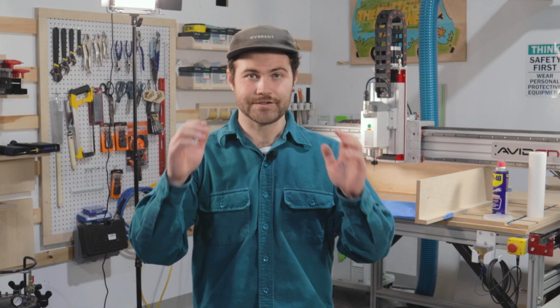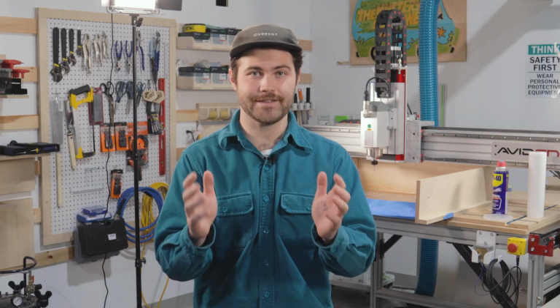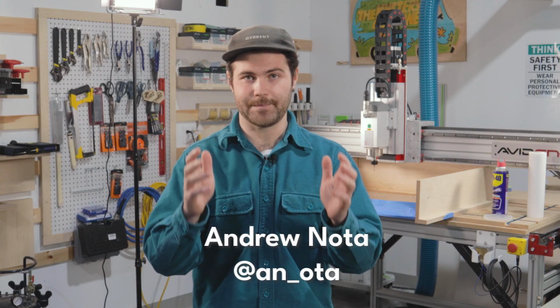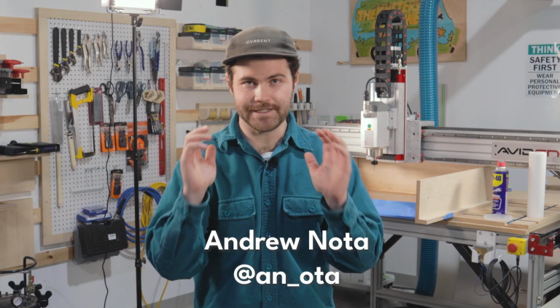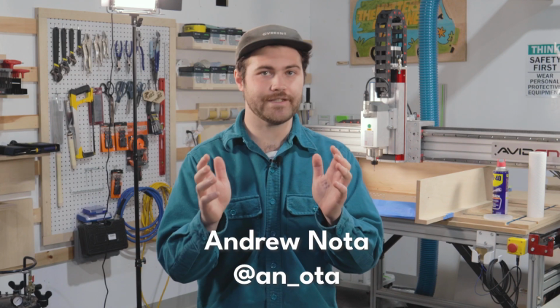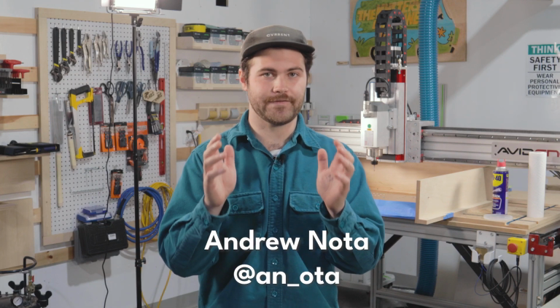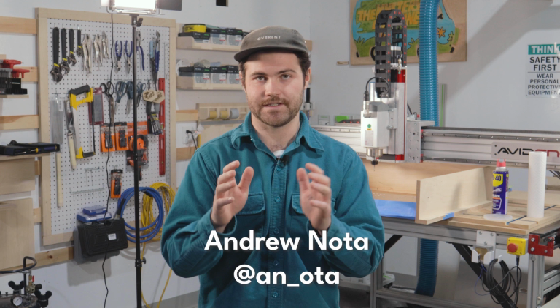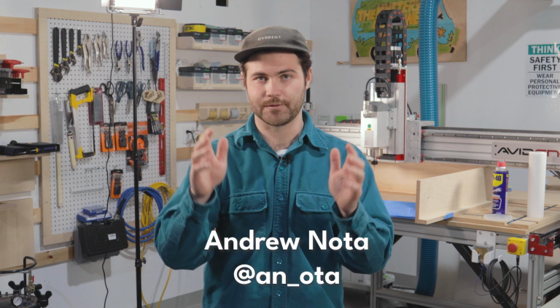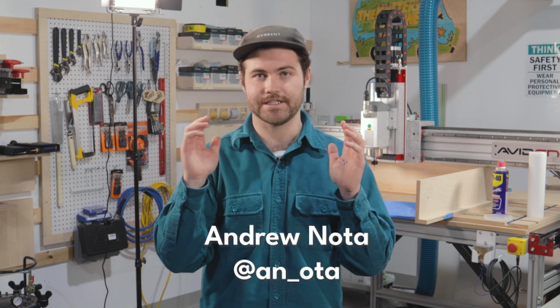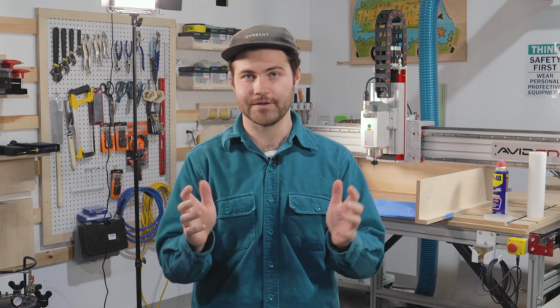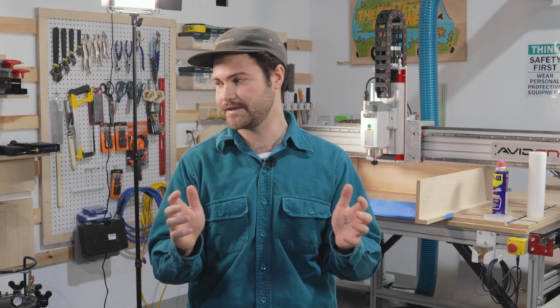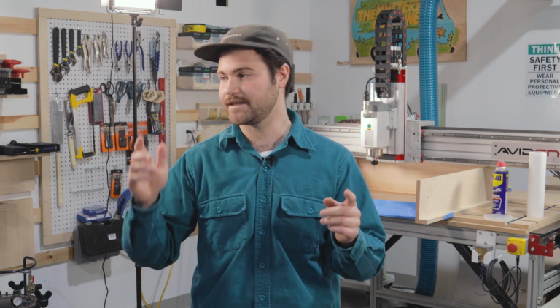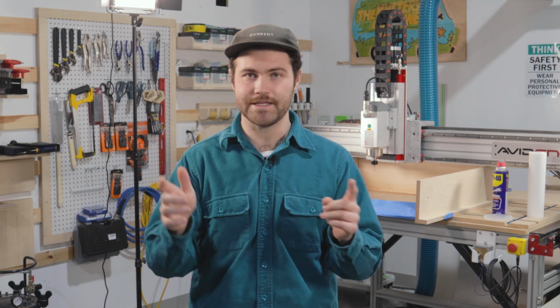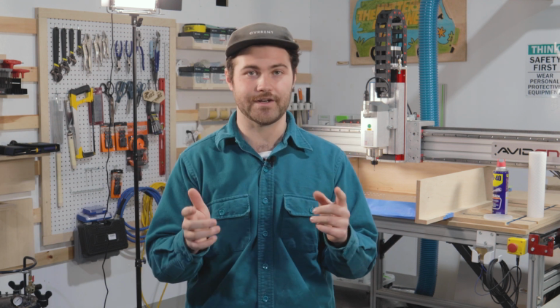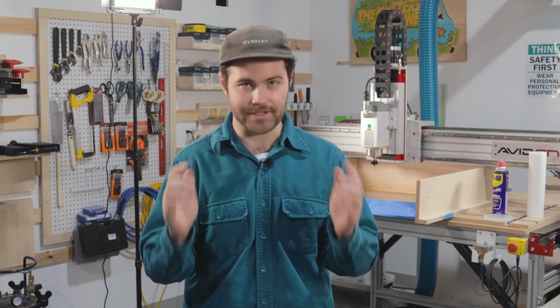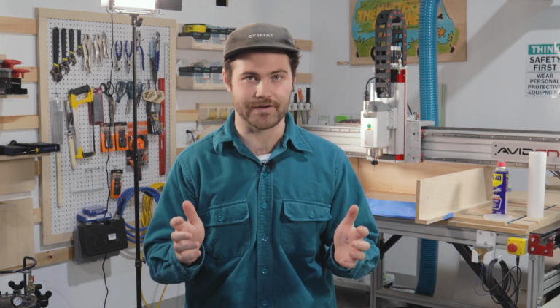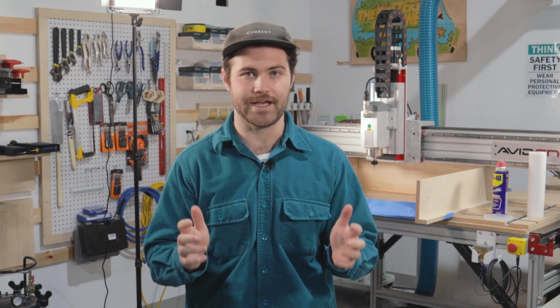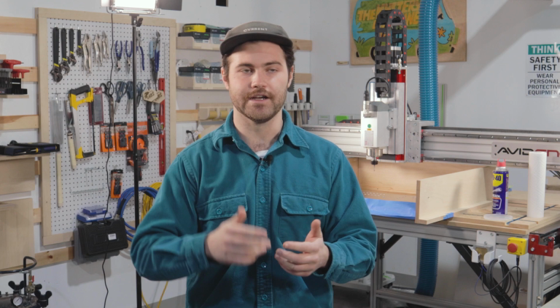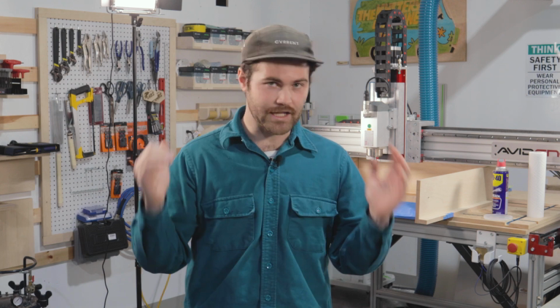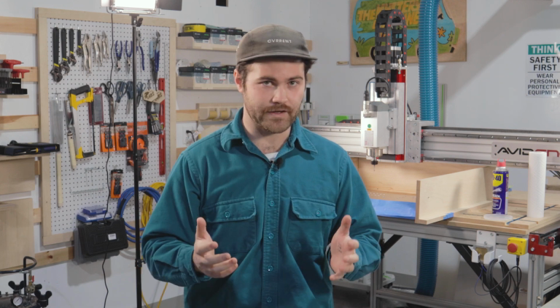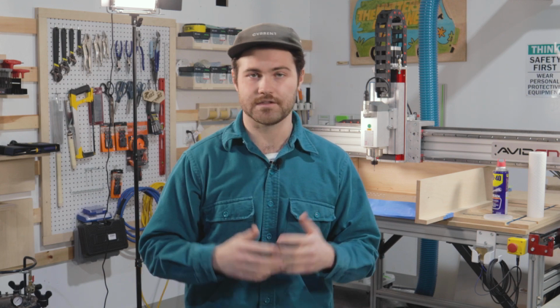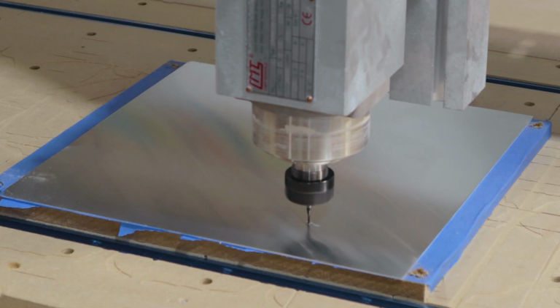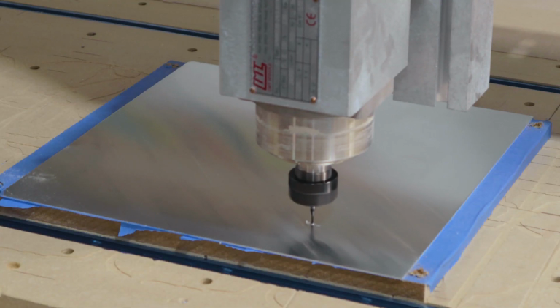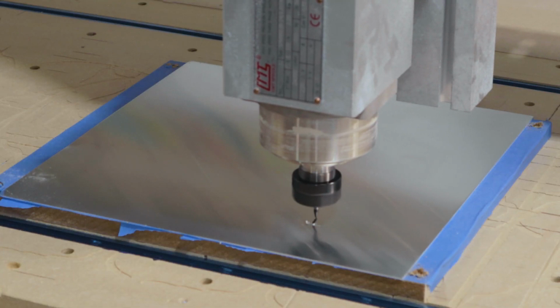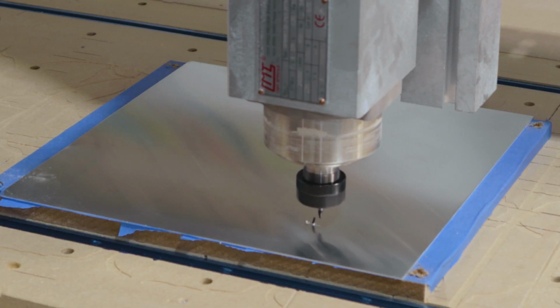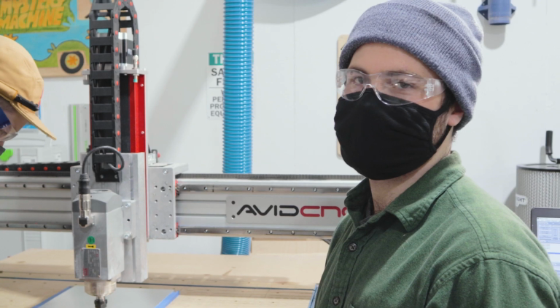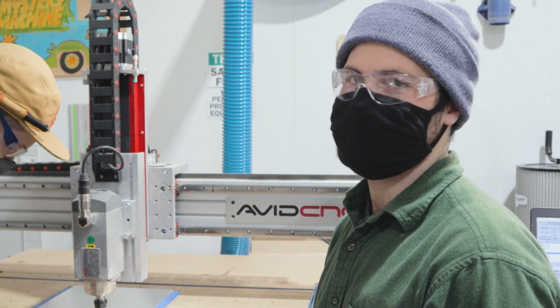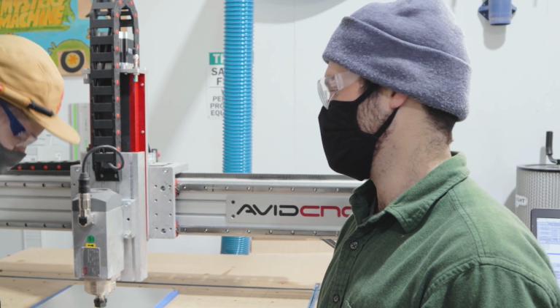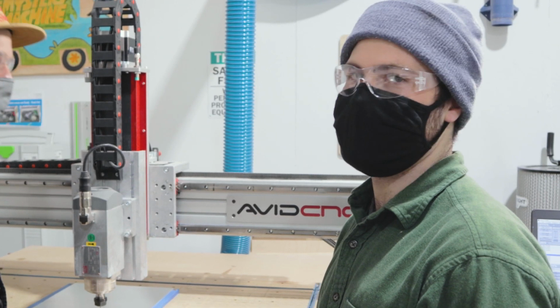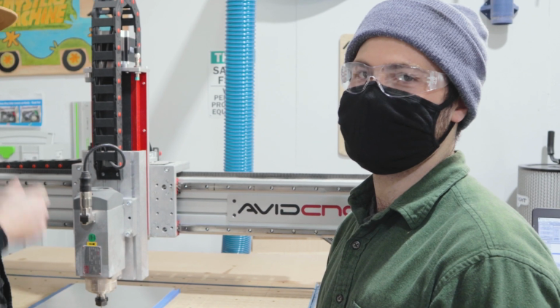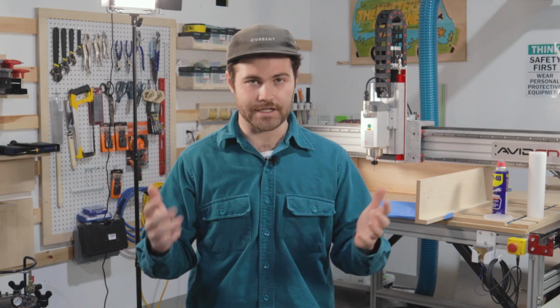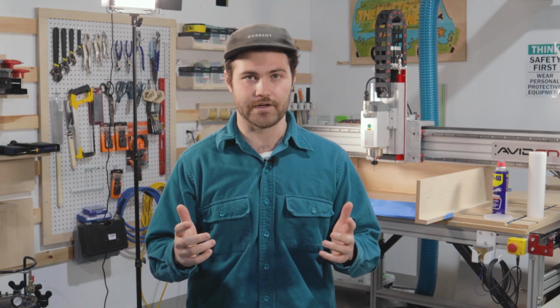We're picking this up at a little bit different phase in the build. We're actually at the prototyping stage and we have done a lot of R&D to get here. Lots of failures — what happened? It broke. Lots of learning.